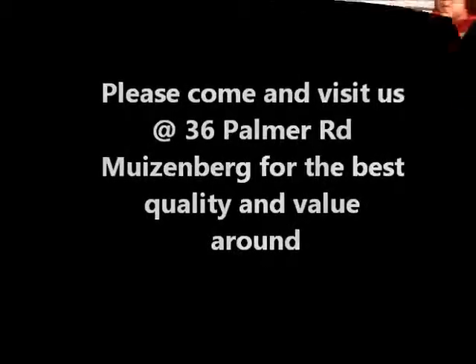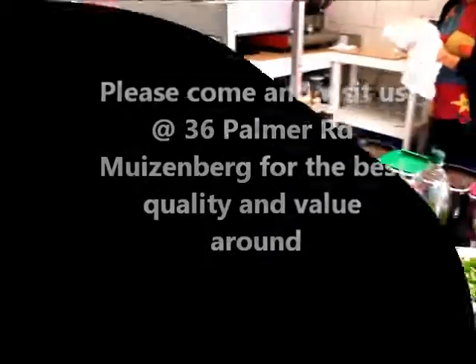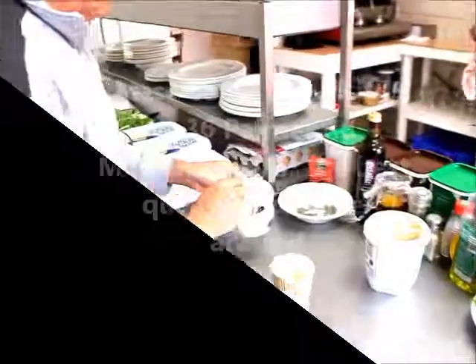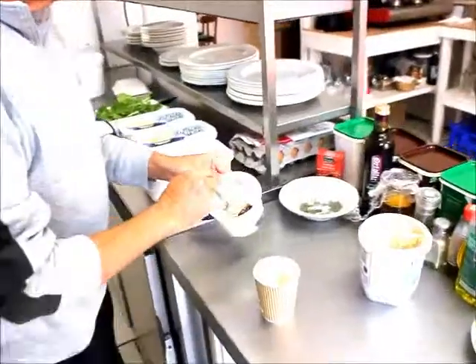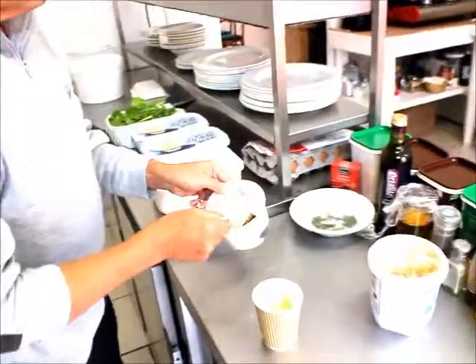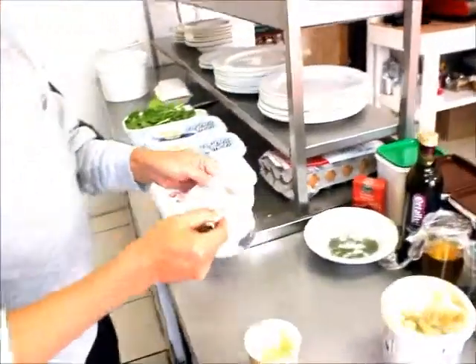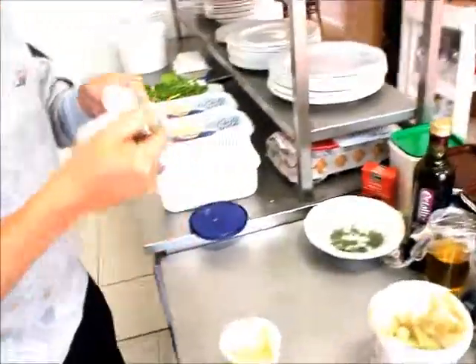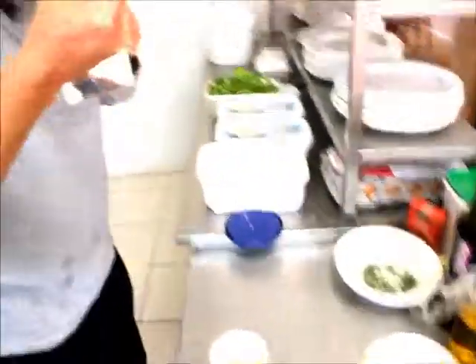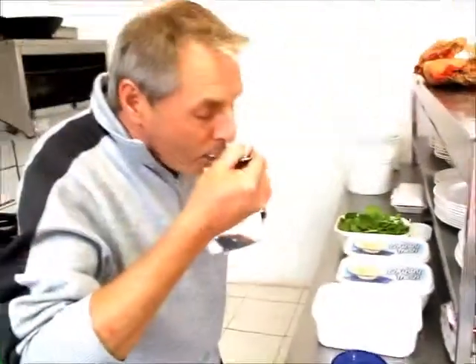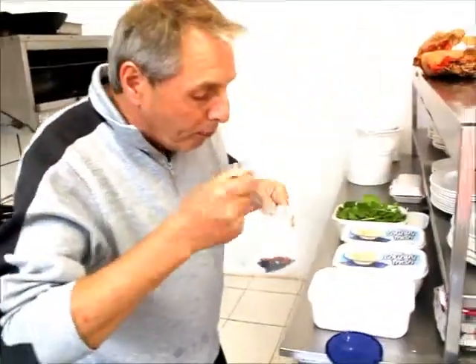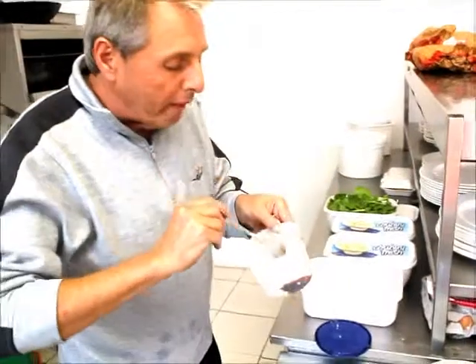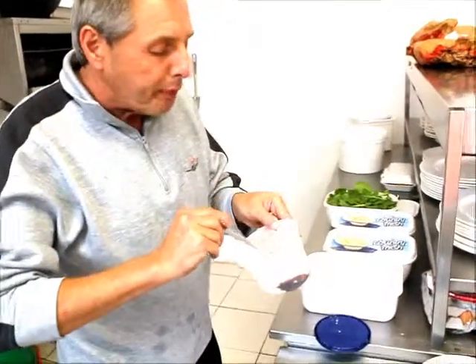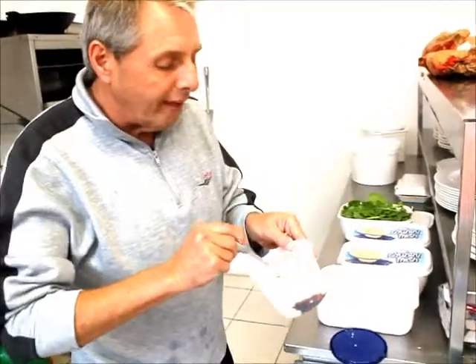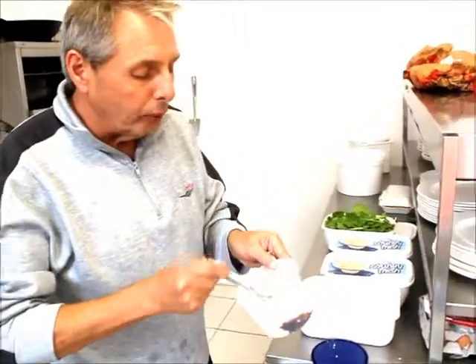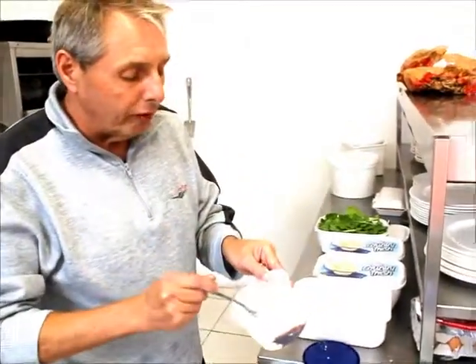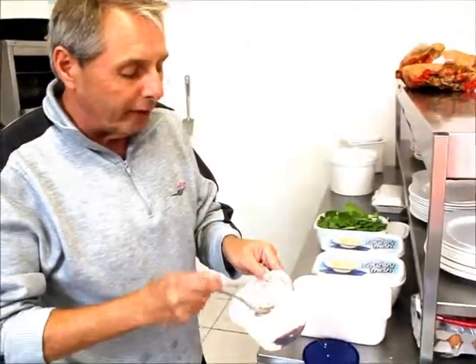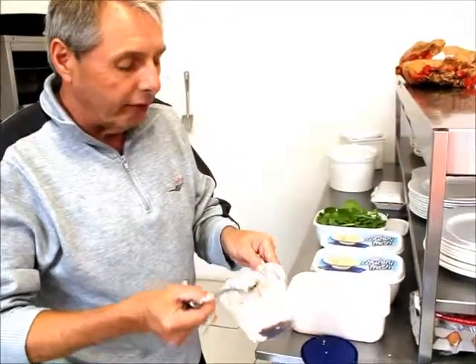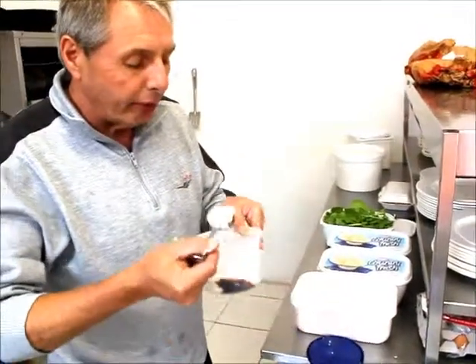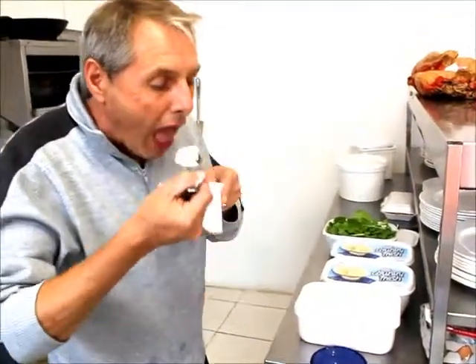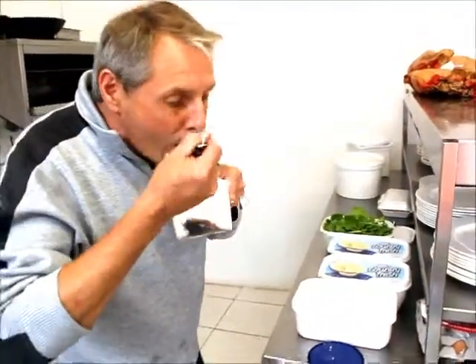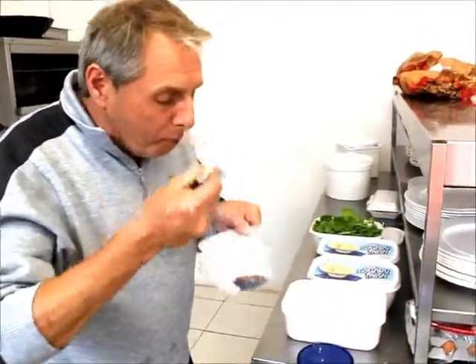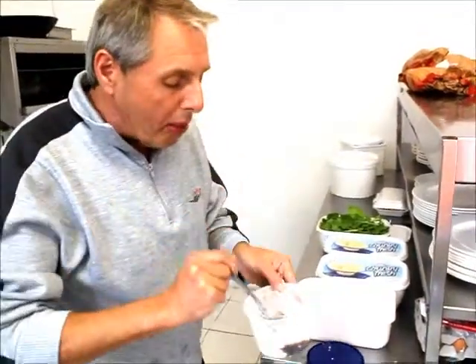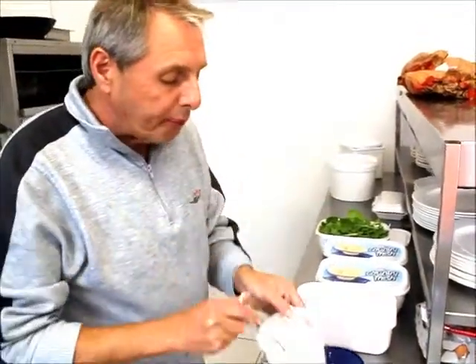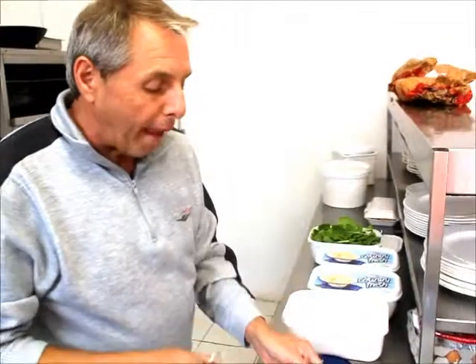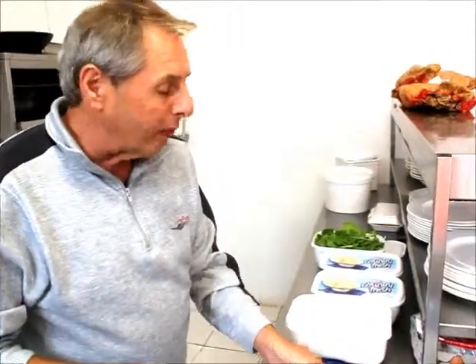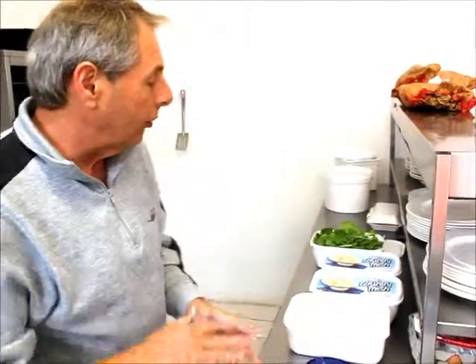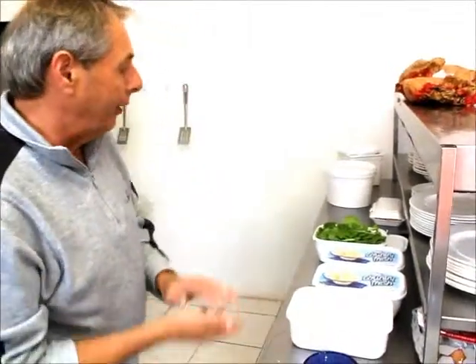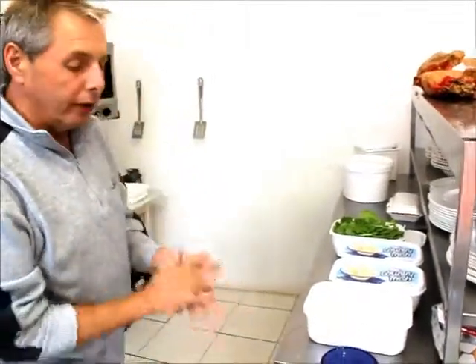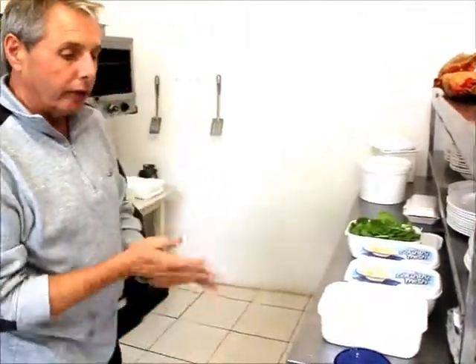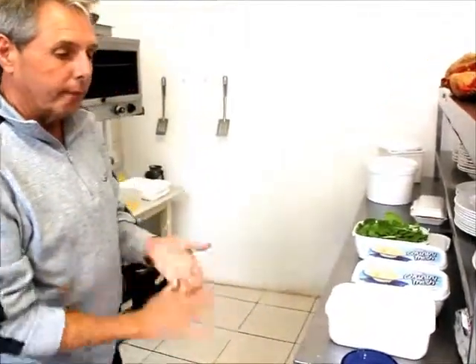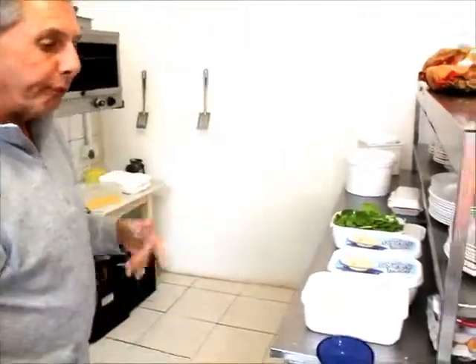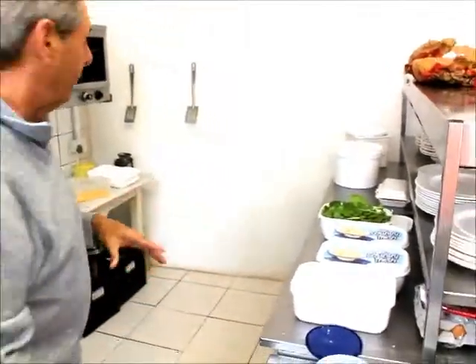This ice cream has been melting, man. It's like the worst ice cream I've ever tasted. The best chocolate sauce, but definitely the worst ice cream.